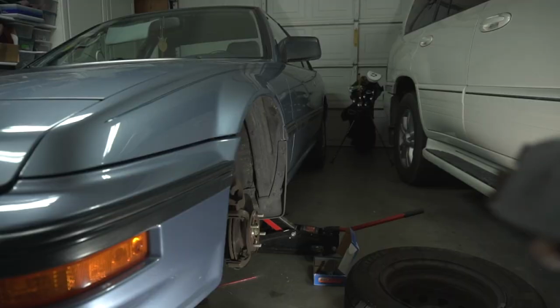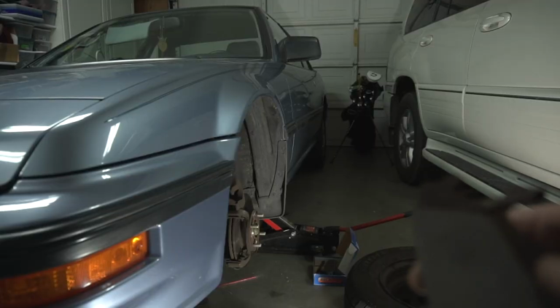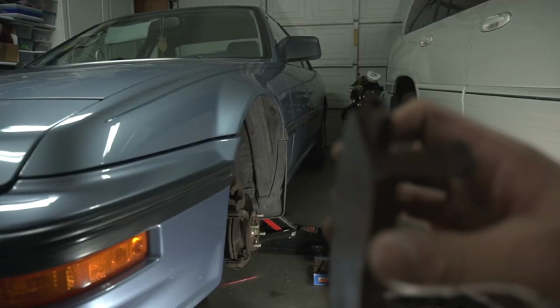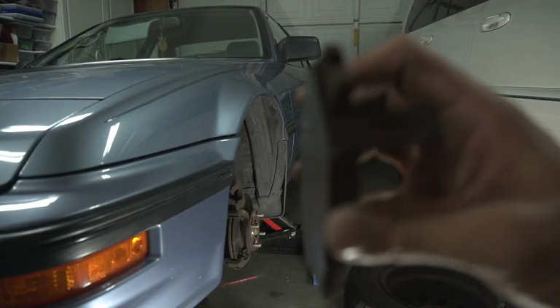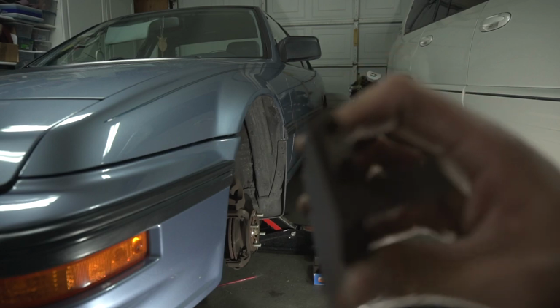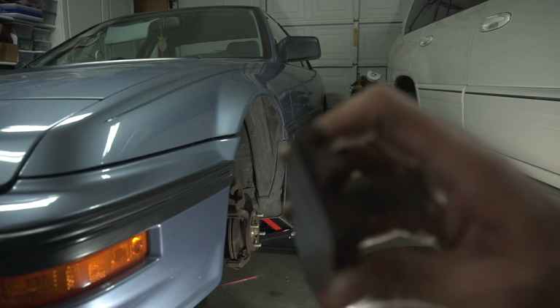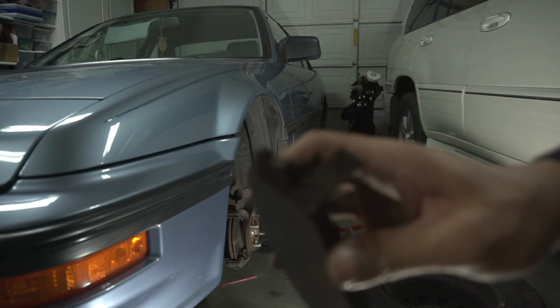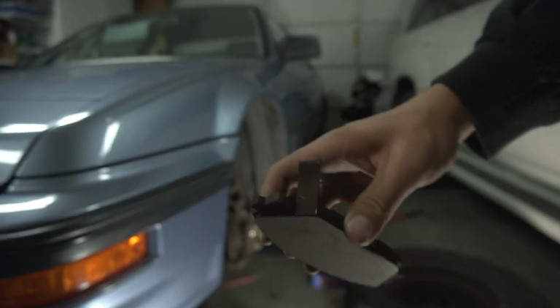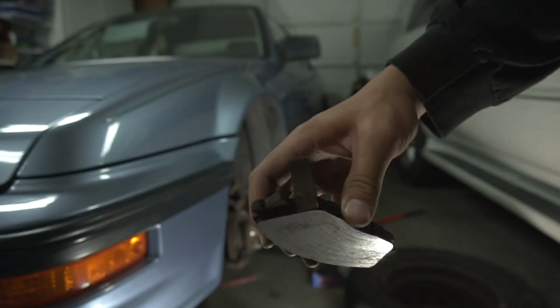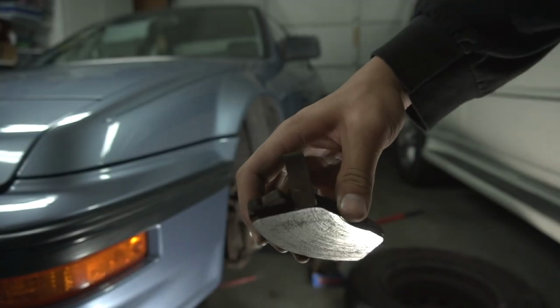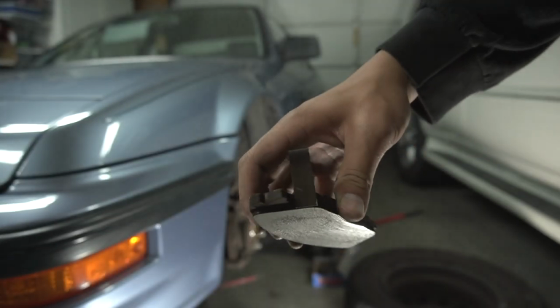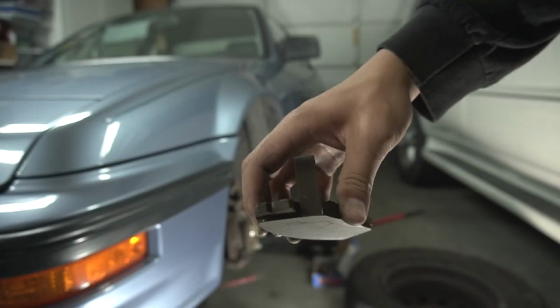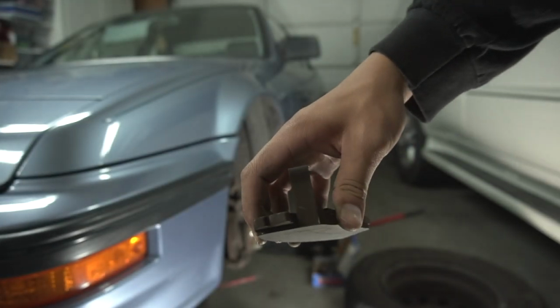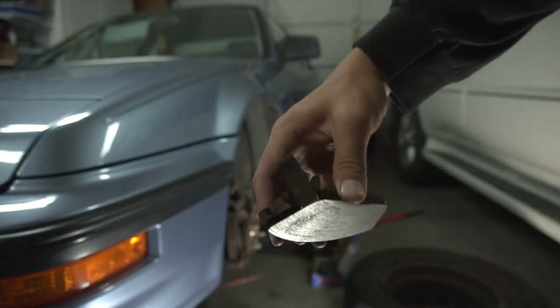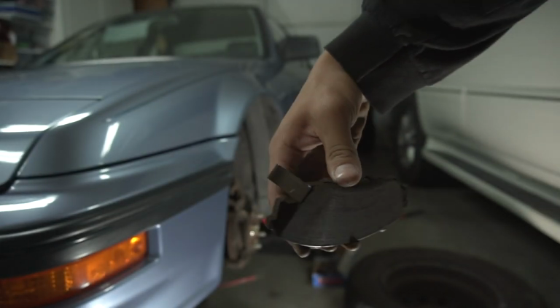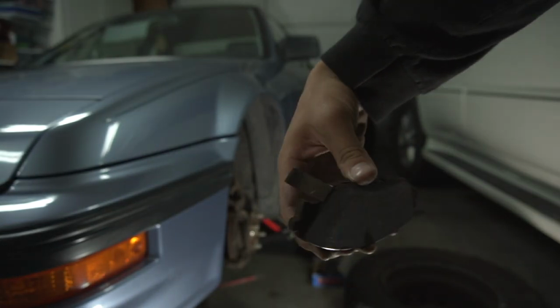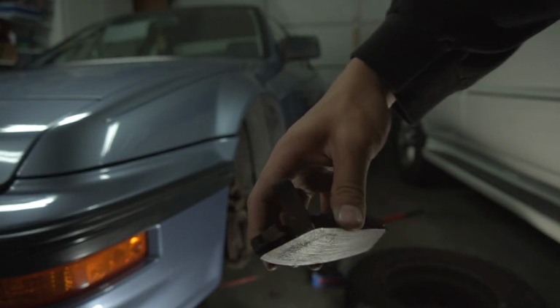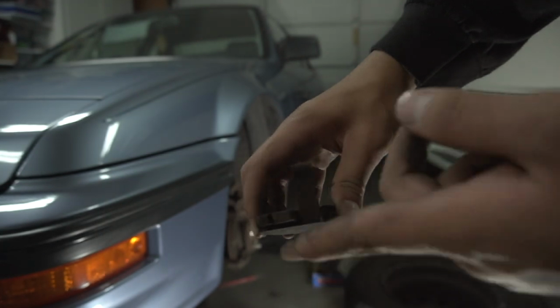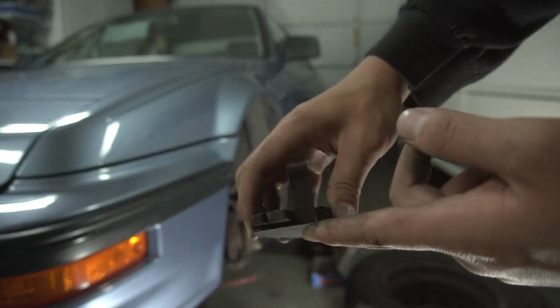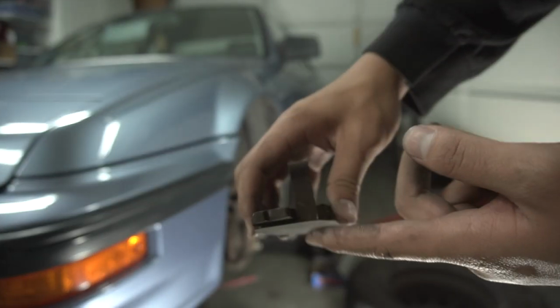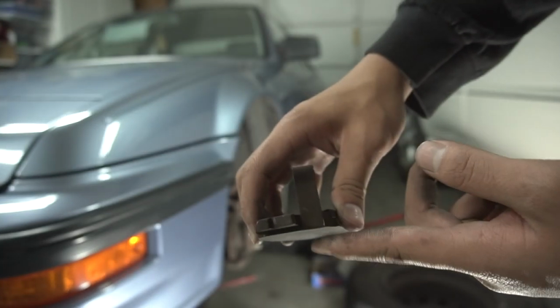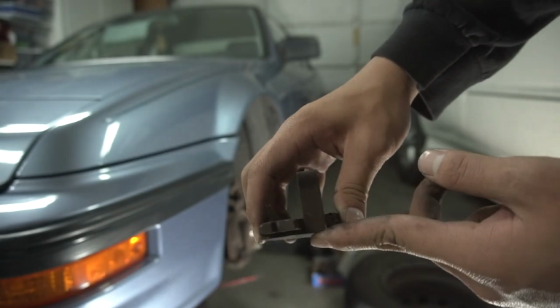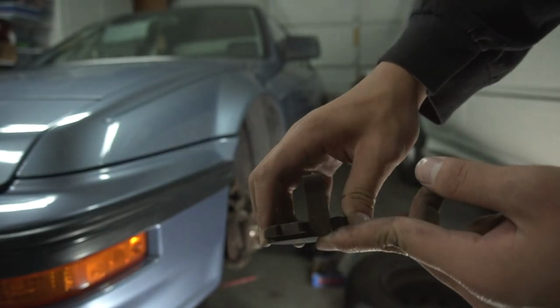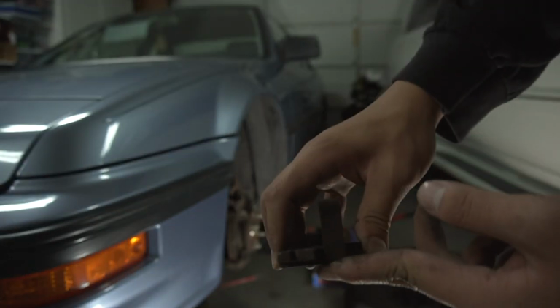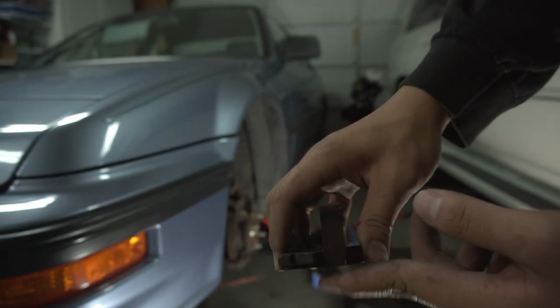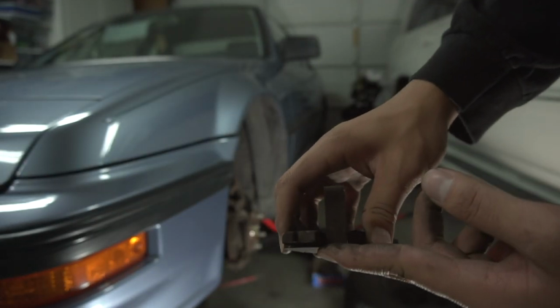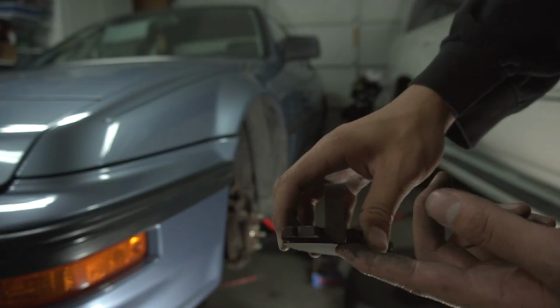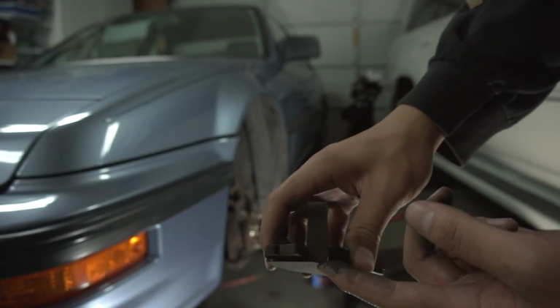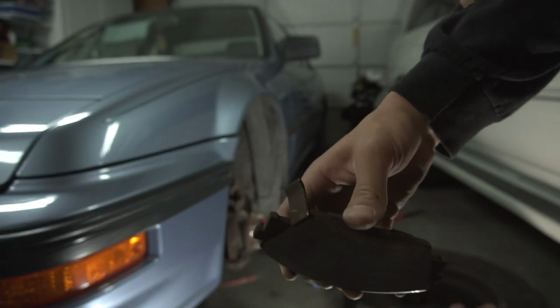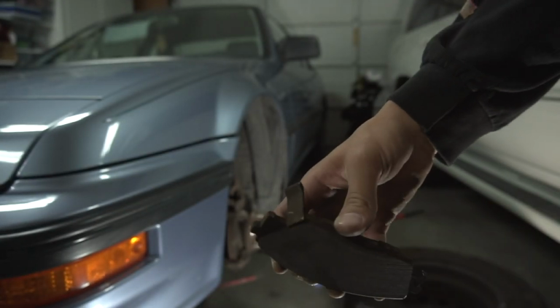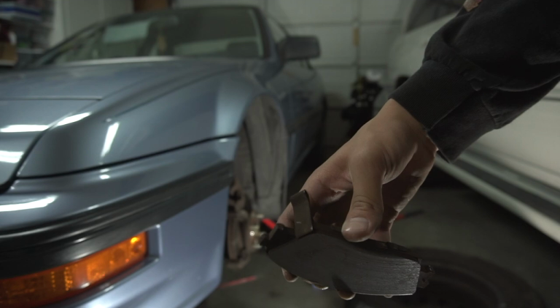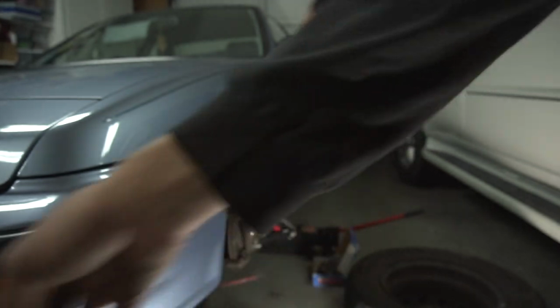These sides are even thinner — that is not cool. Look at it, it's flush with that metal thing. That's what scrapes and makes the squeaky sound. Garbage.